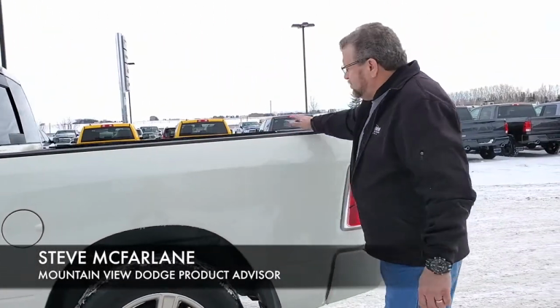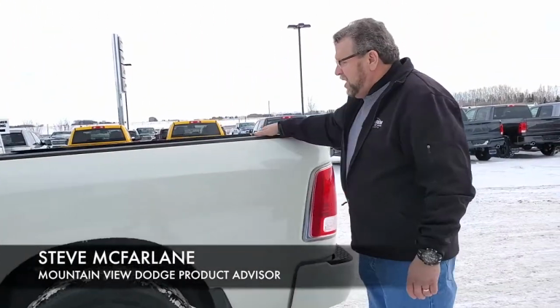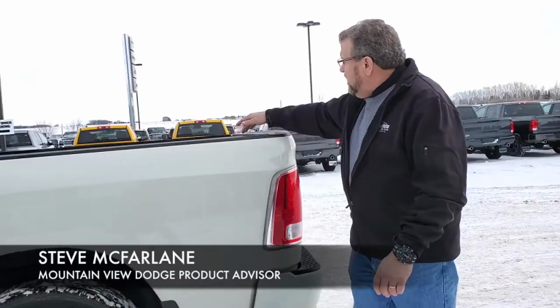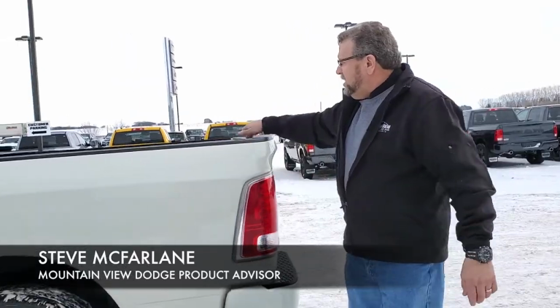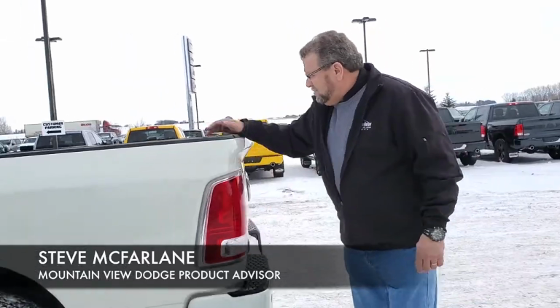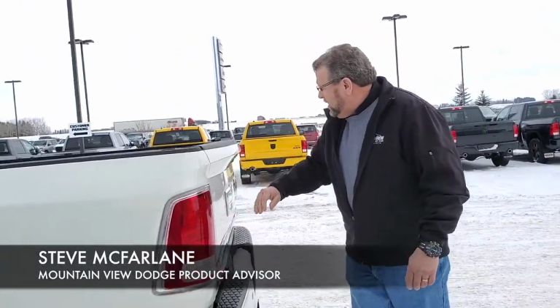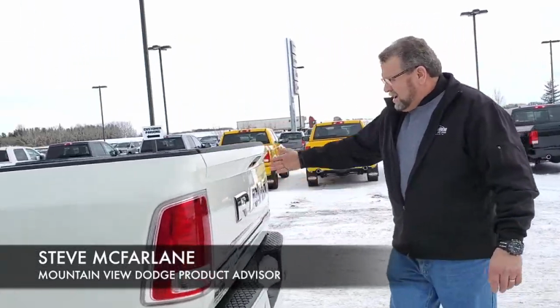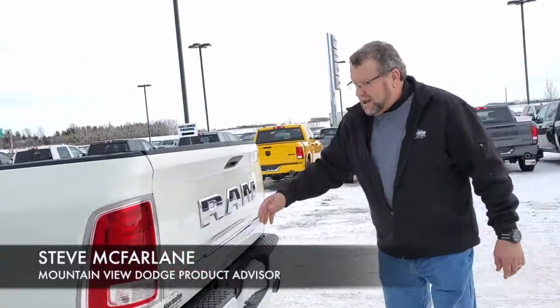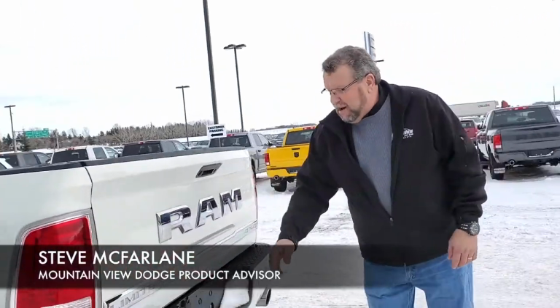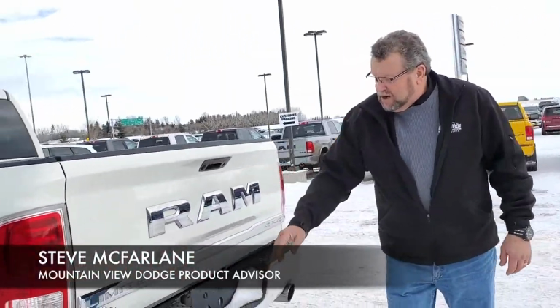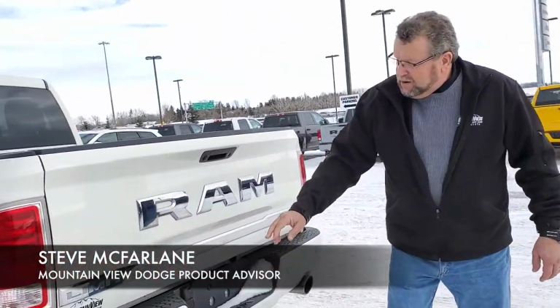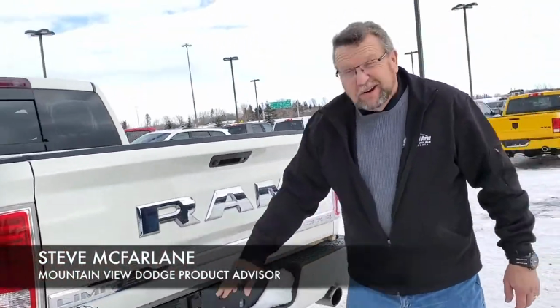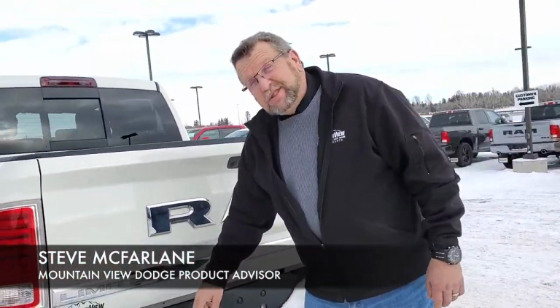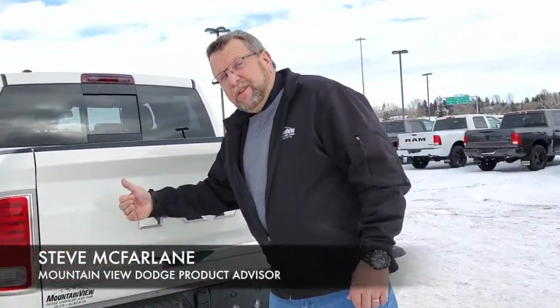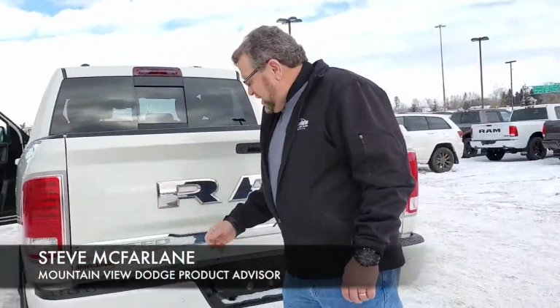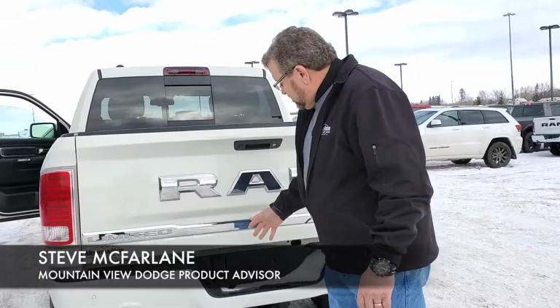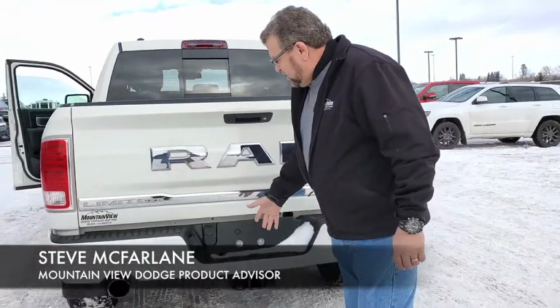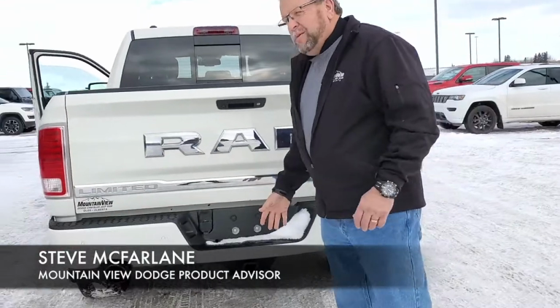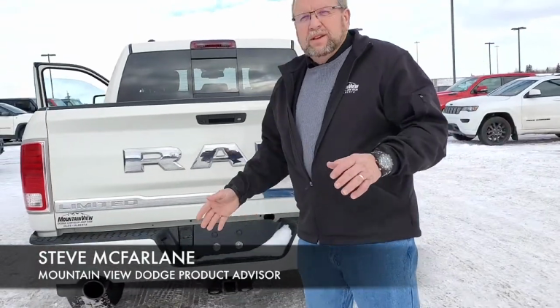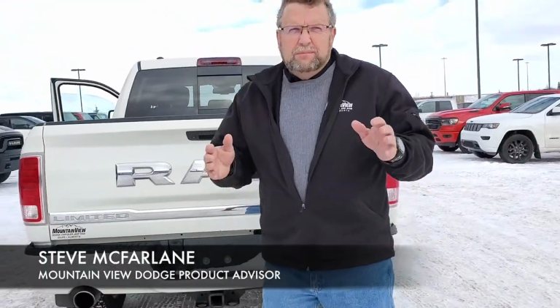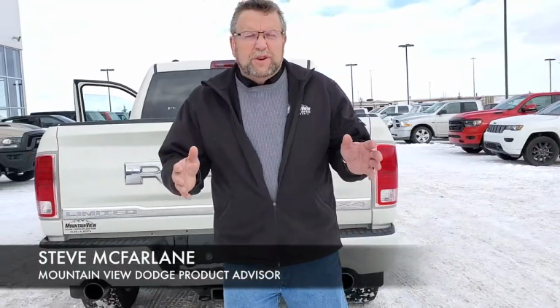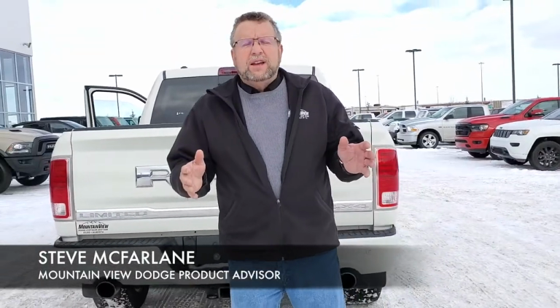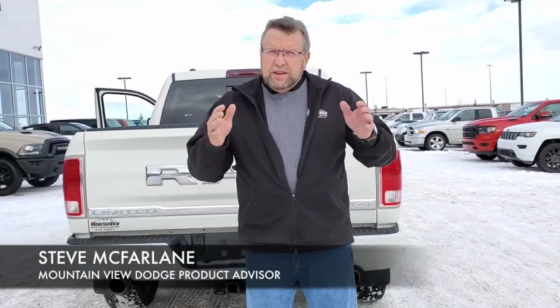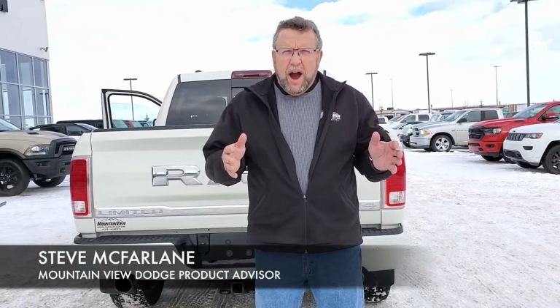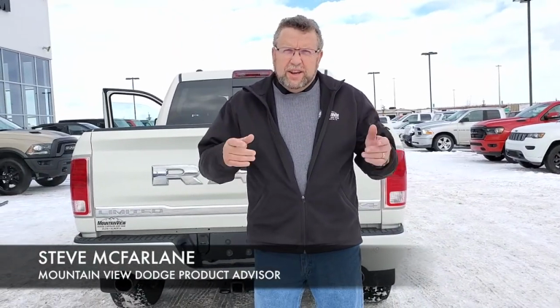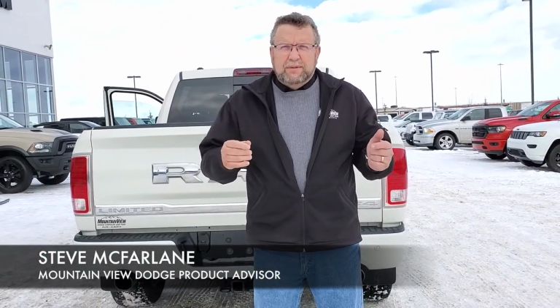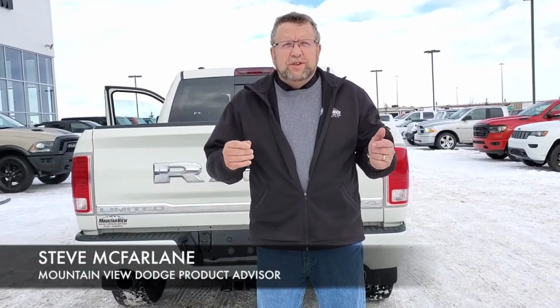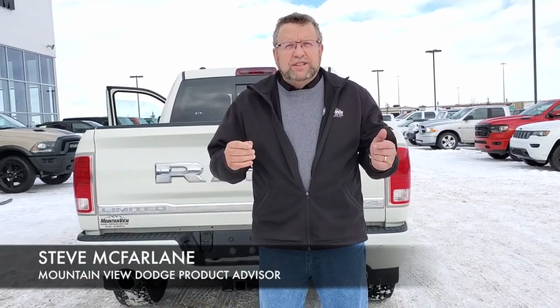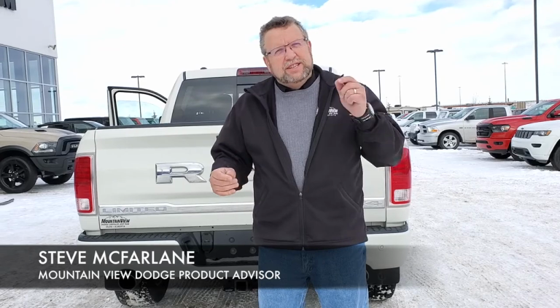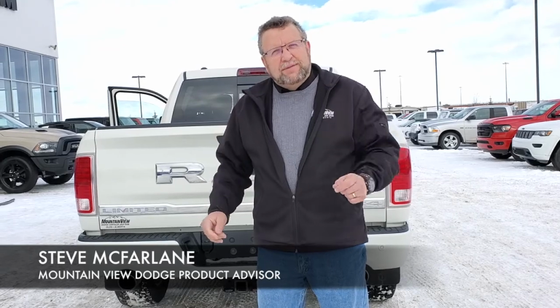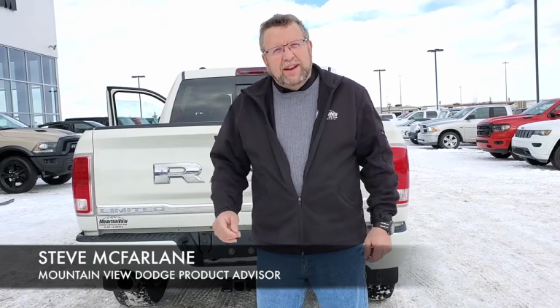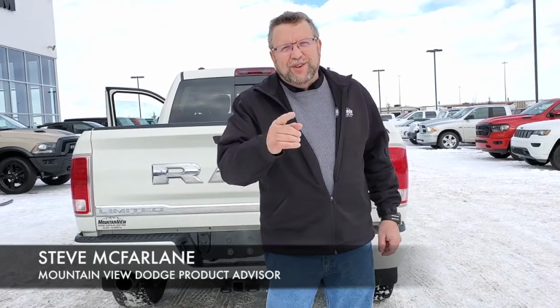Spray liner, LED lighting back there, back-up cameras, rear sensors, front sensors, trailer tow — beautiful truck. You want it, you're going to come to Mountain View Dodge and you can see Steve McFryer. Have a great day.